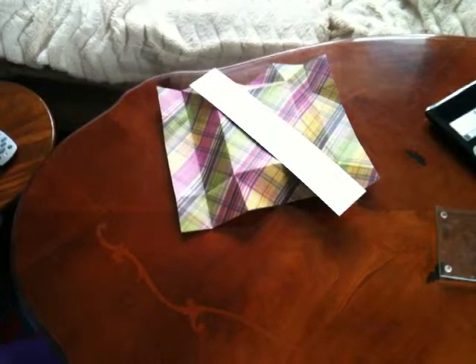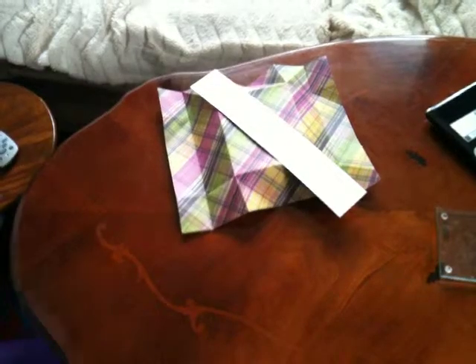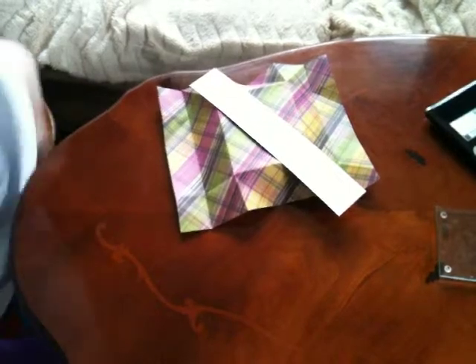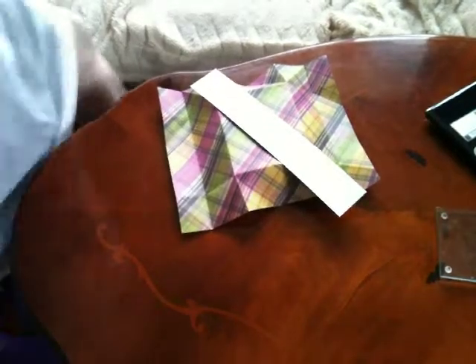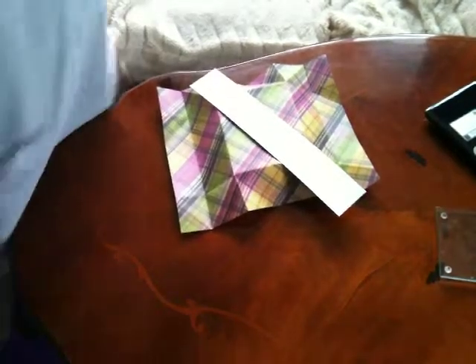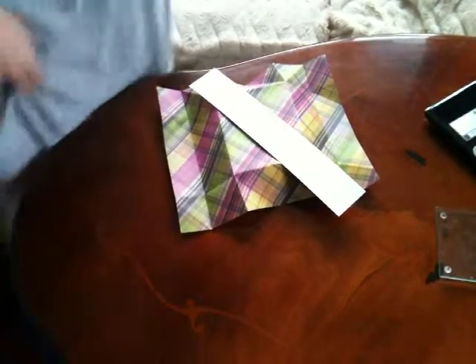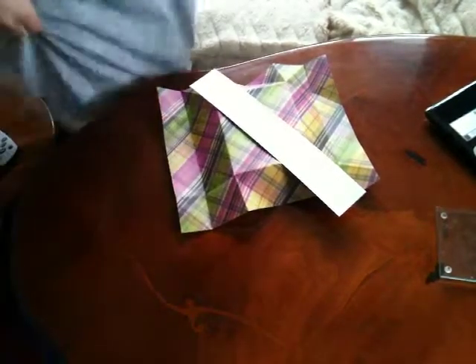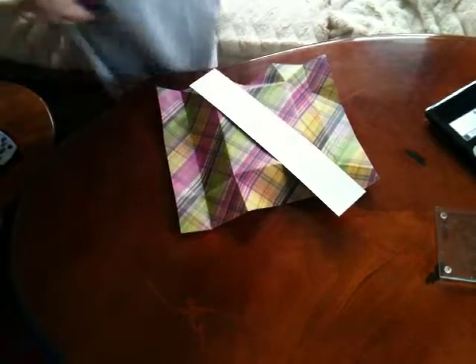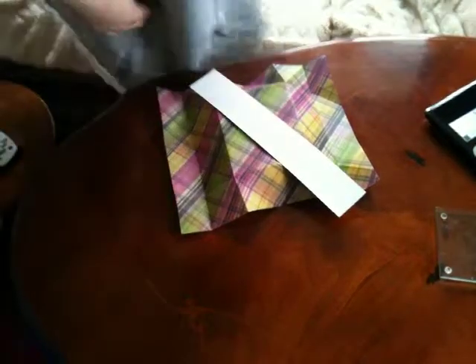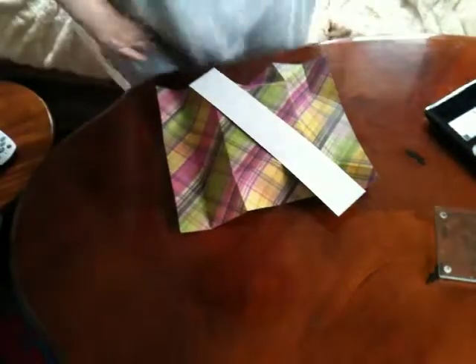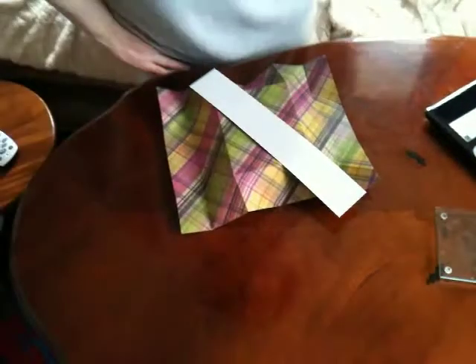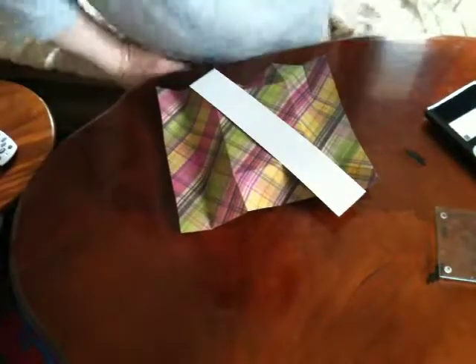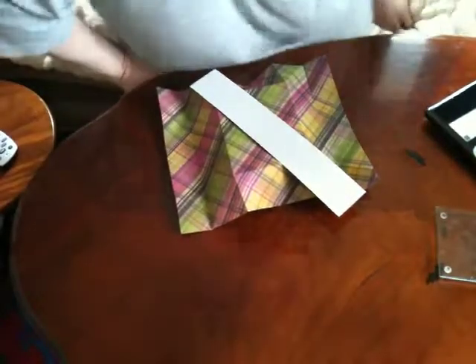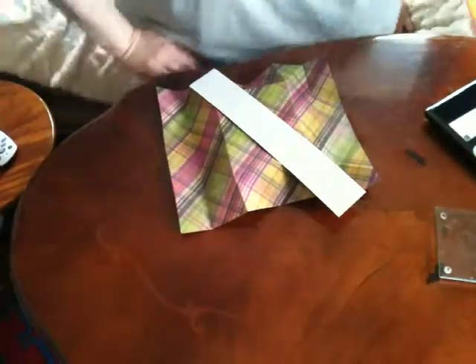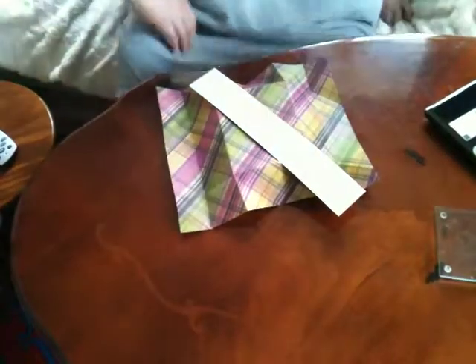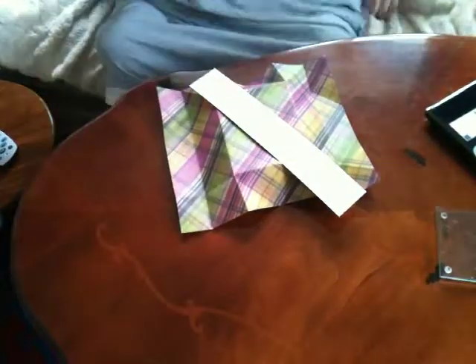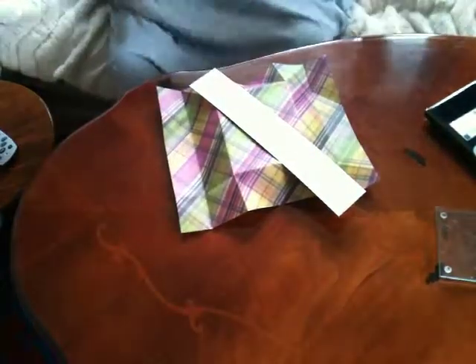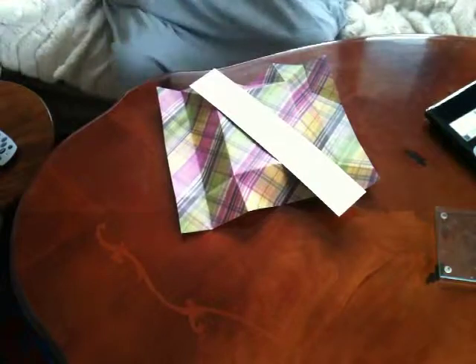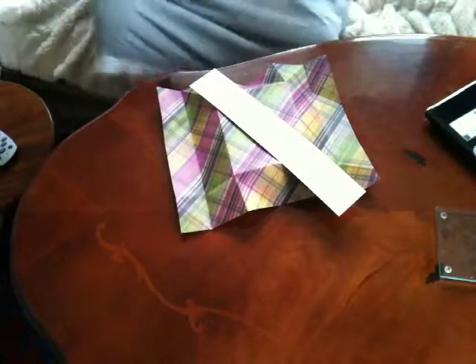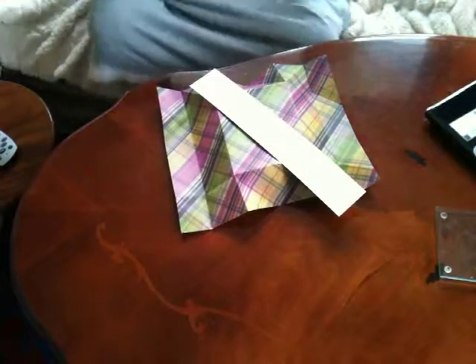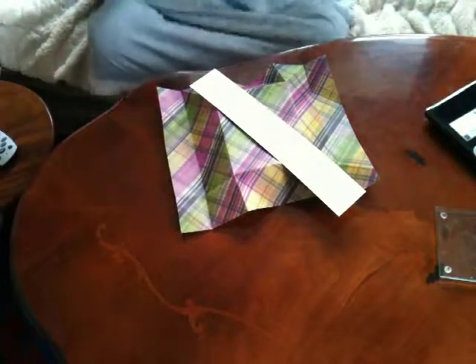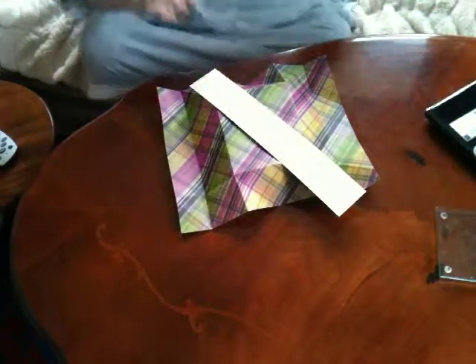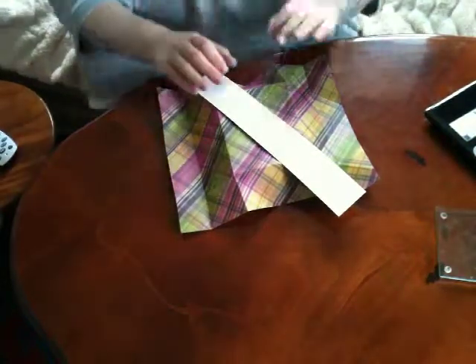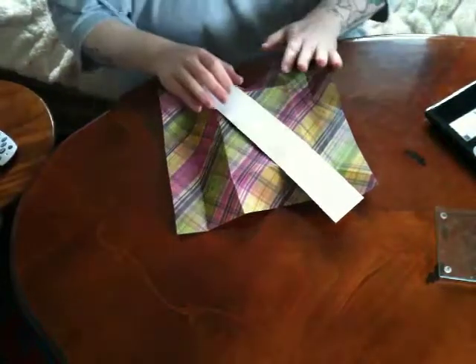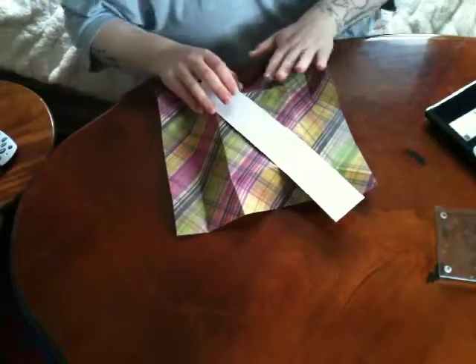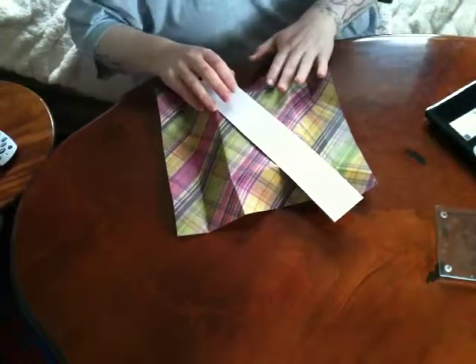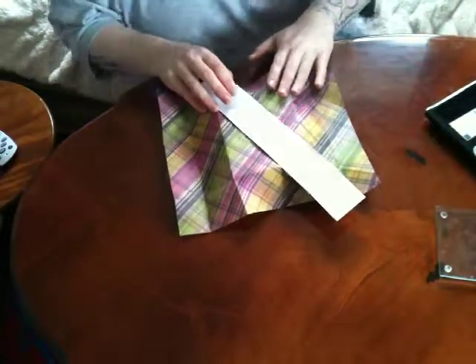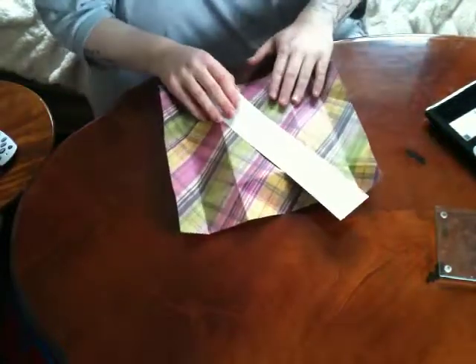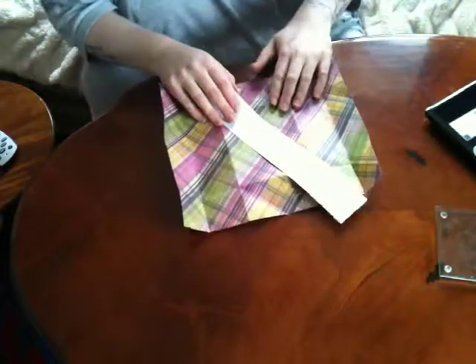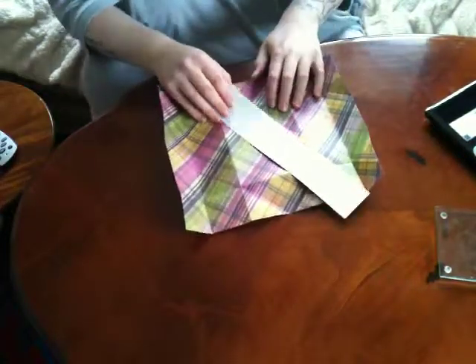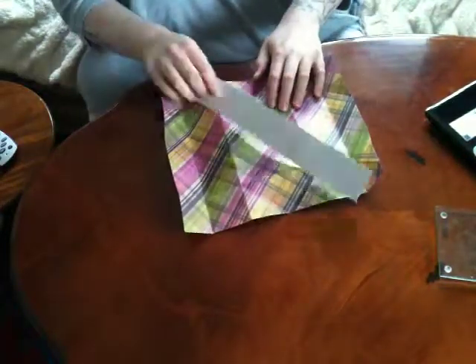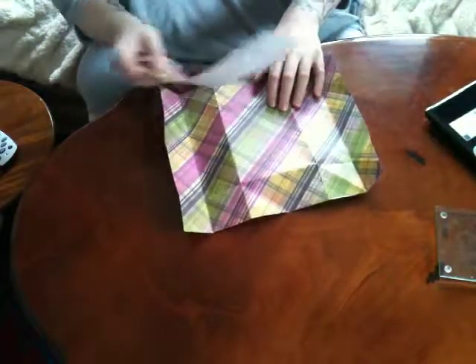Hi, this is Rachel and I'm going to have a quick tutorial on the Aragami envelope that was in my first video.